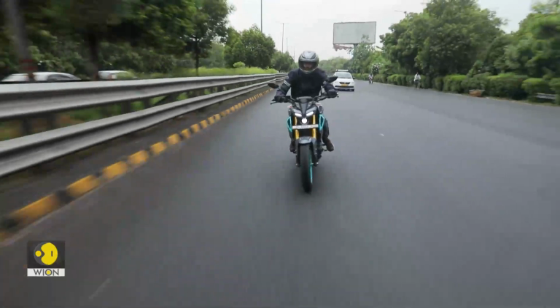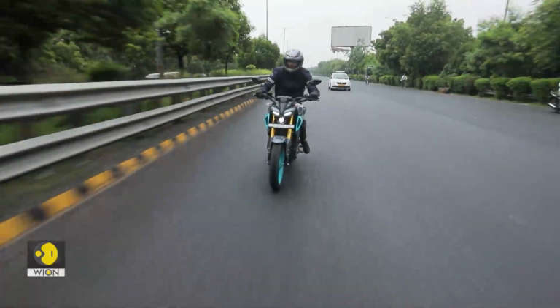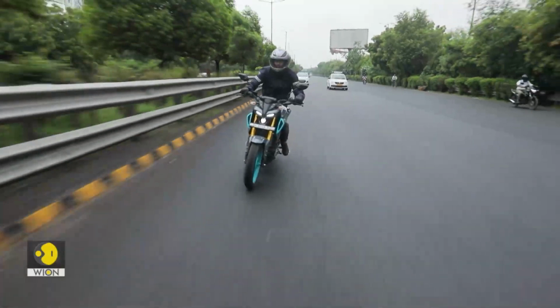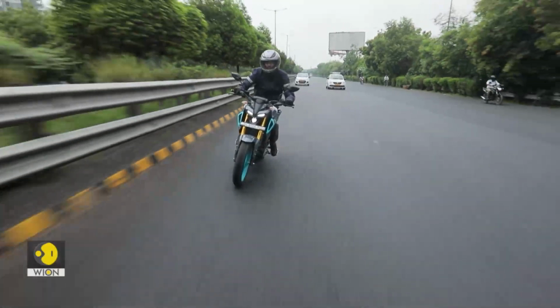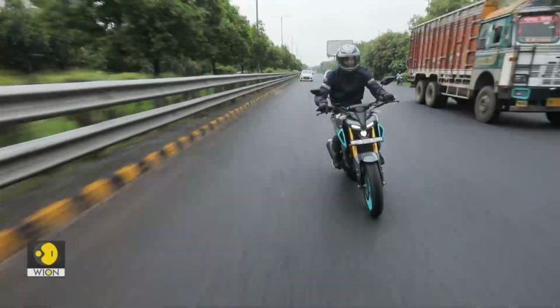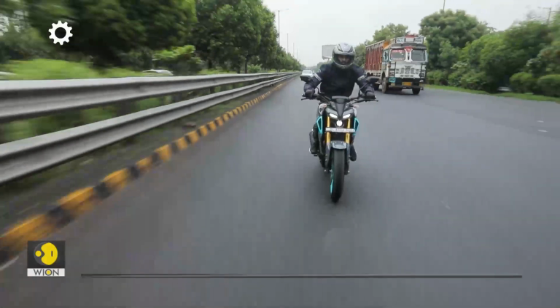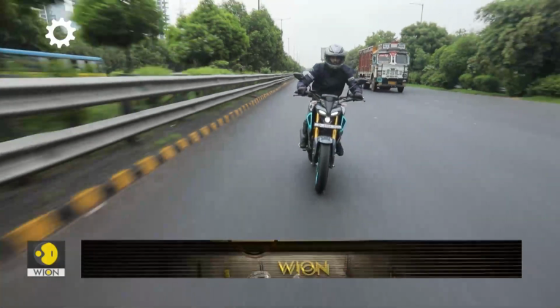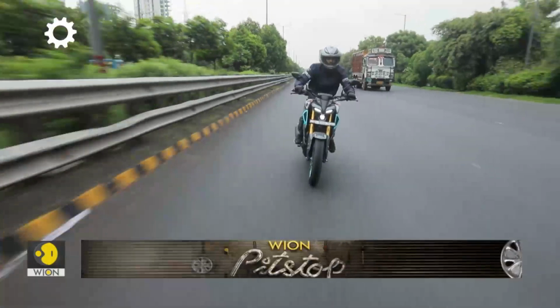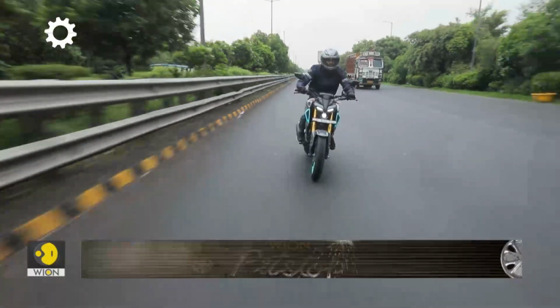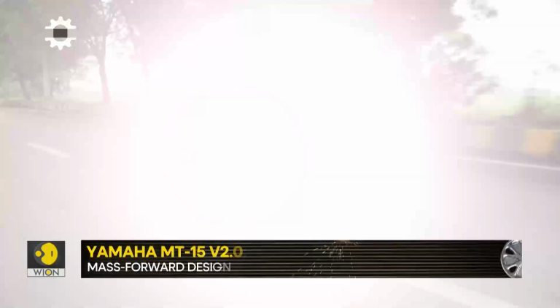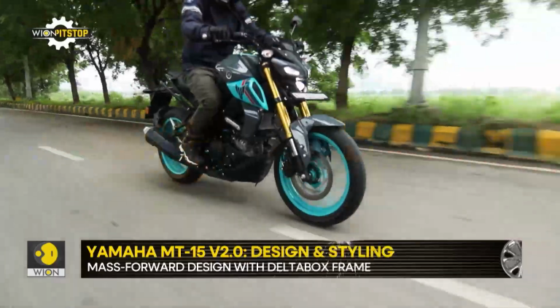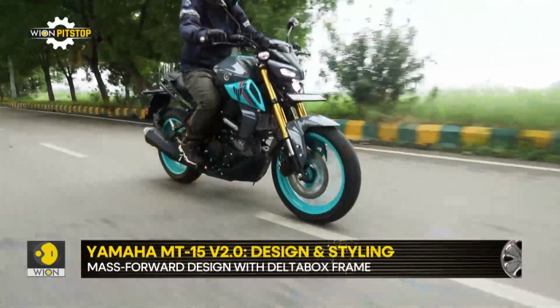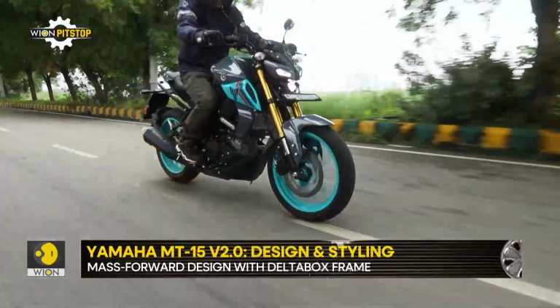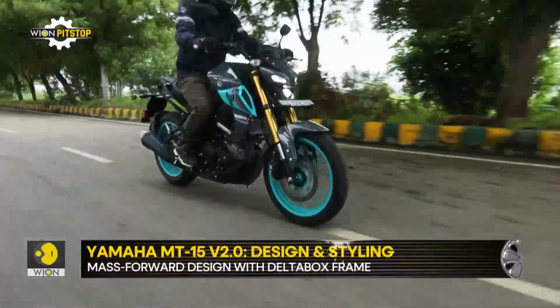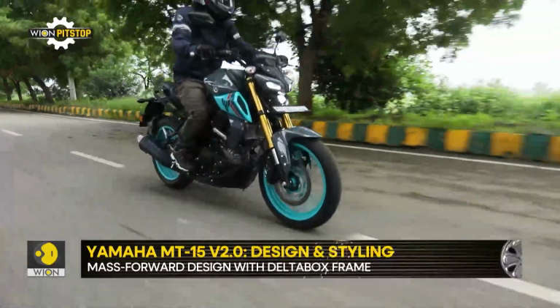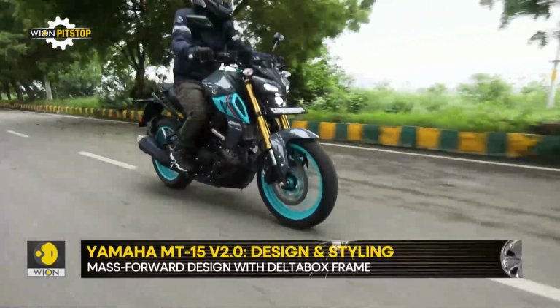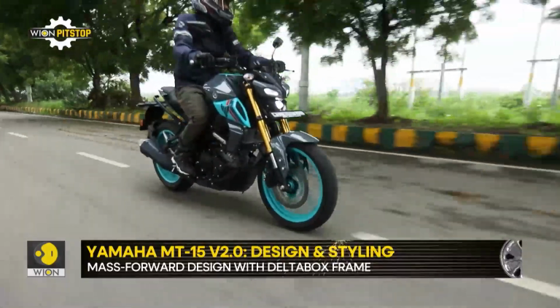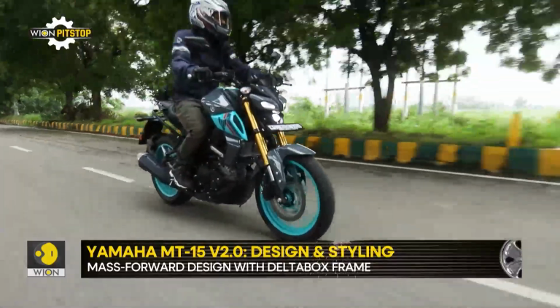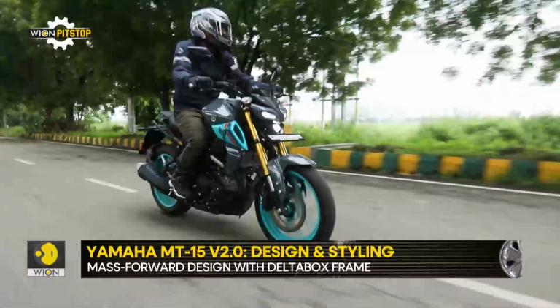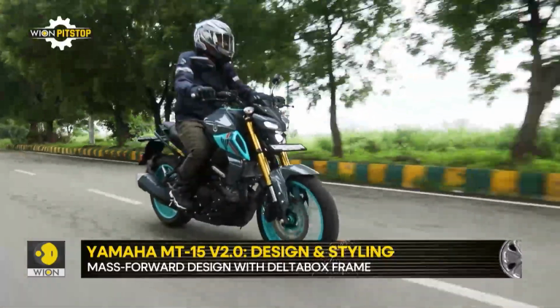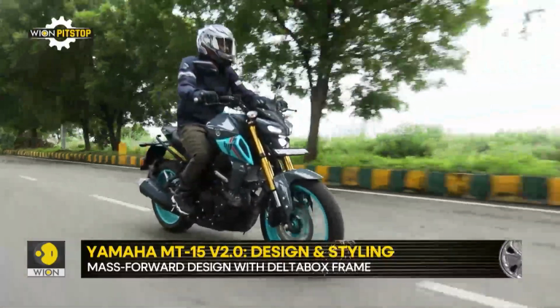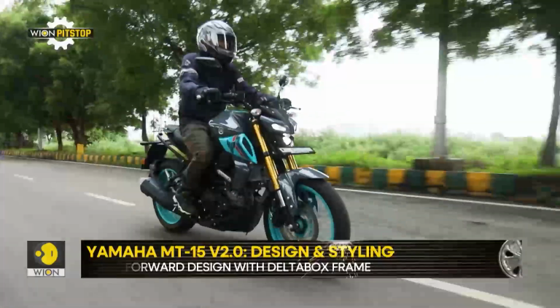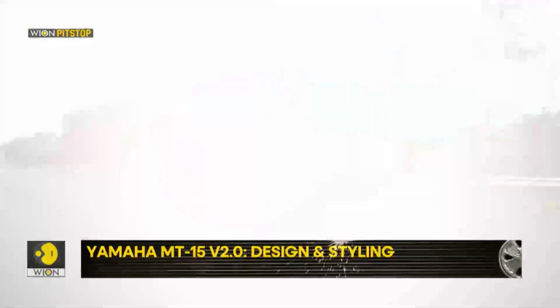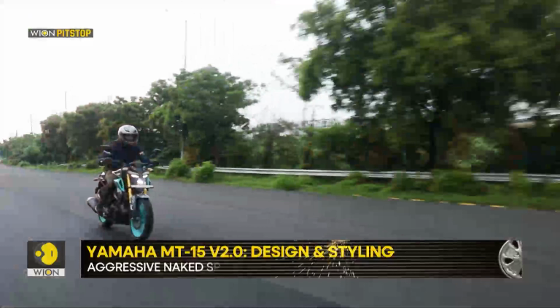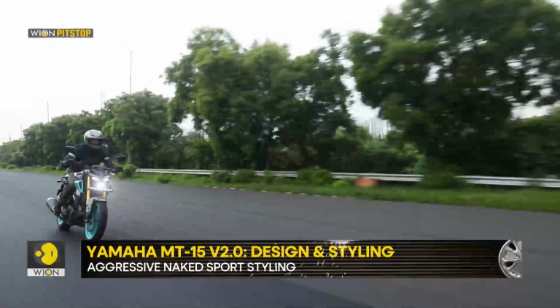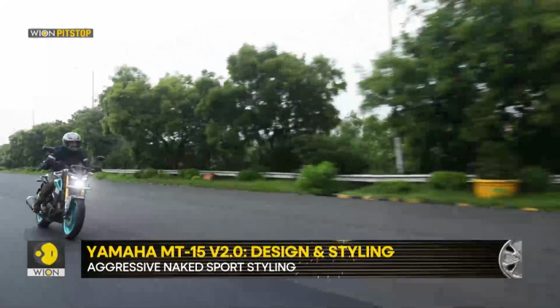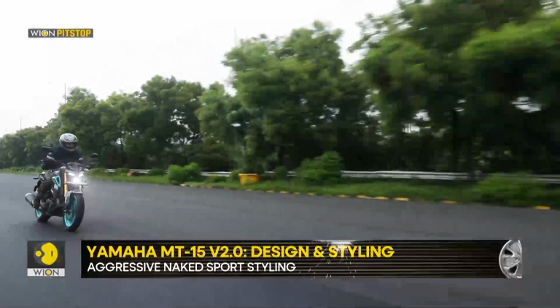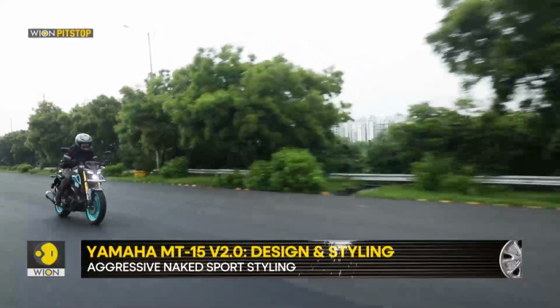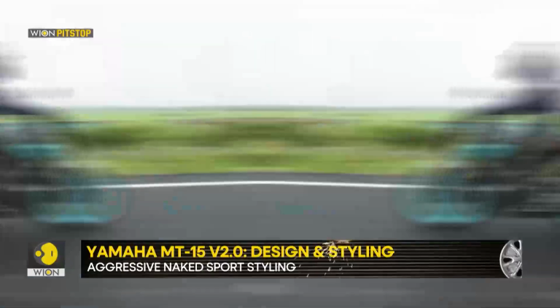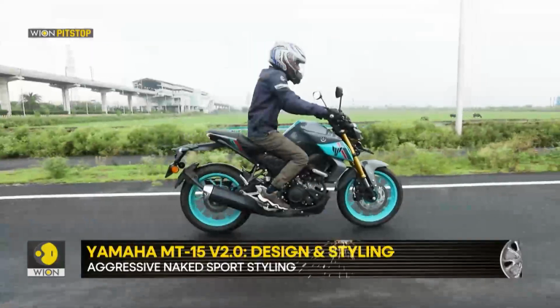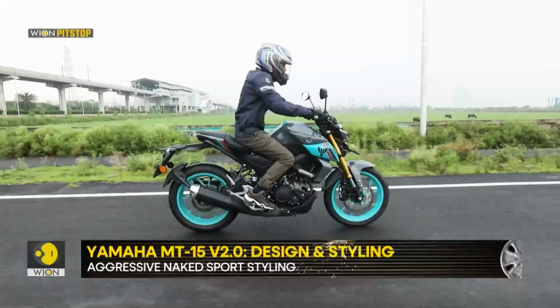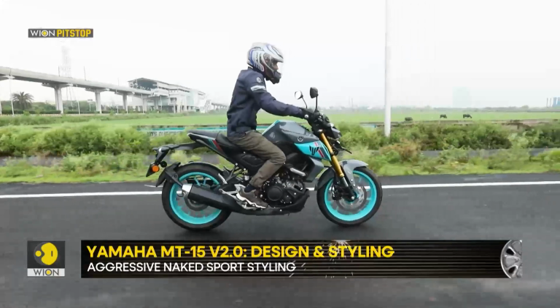When it comes to aesthetic changes, things are largely limited to some new and sporty looking colour schemes, like this combination of grey and turquoise that we are riding. It also gets coloured alloy wheels that further enhance the sporty feel.